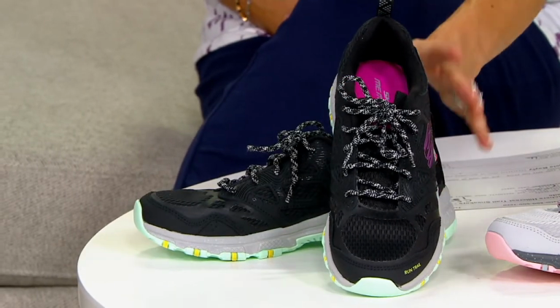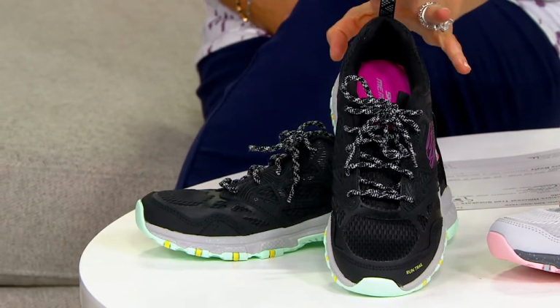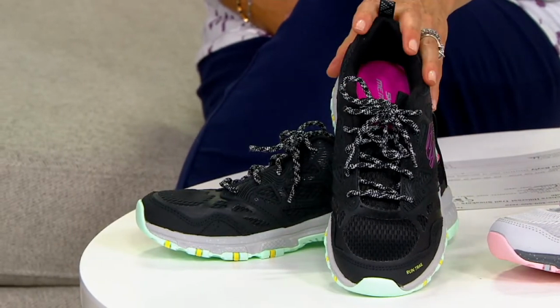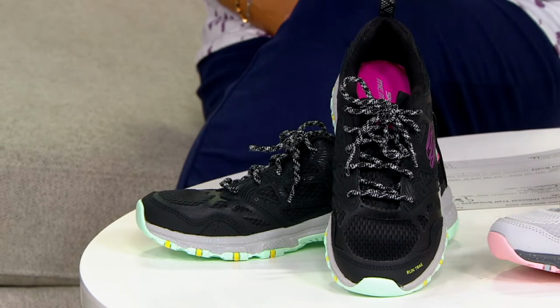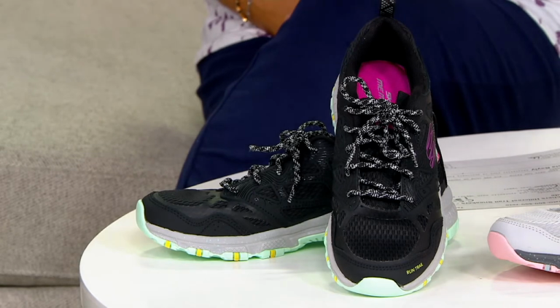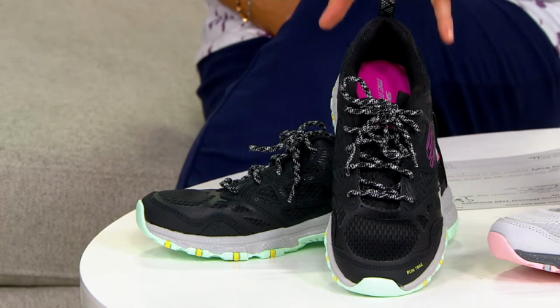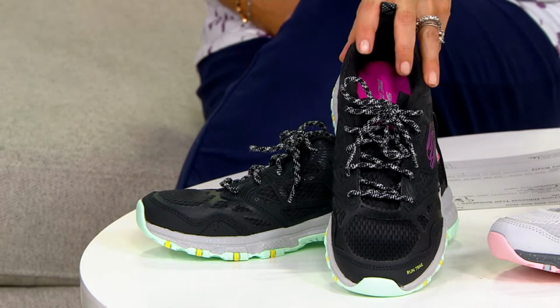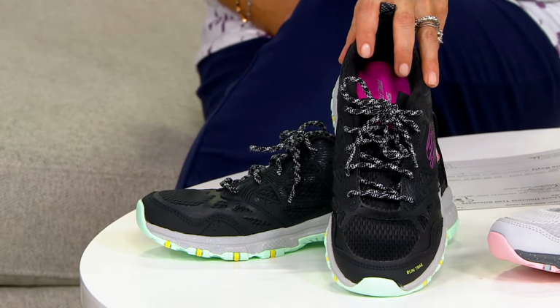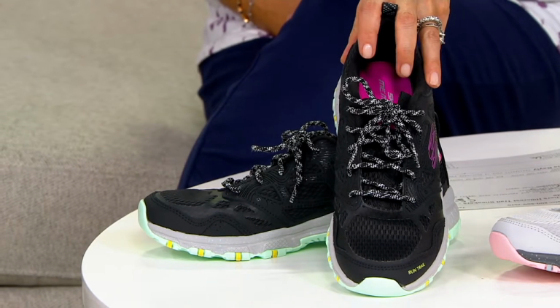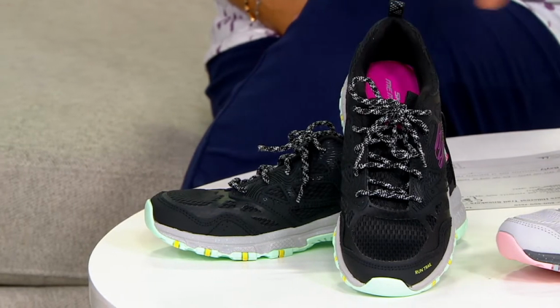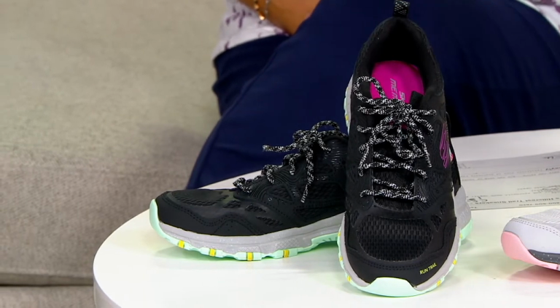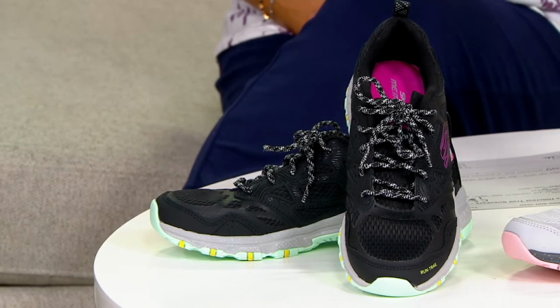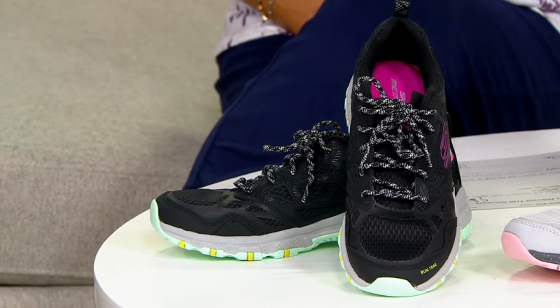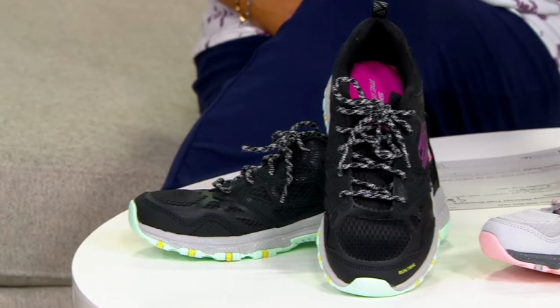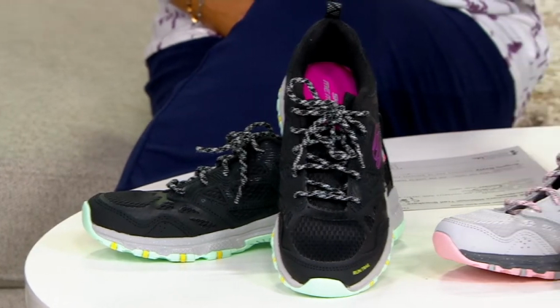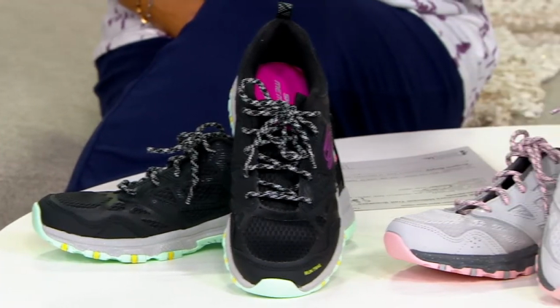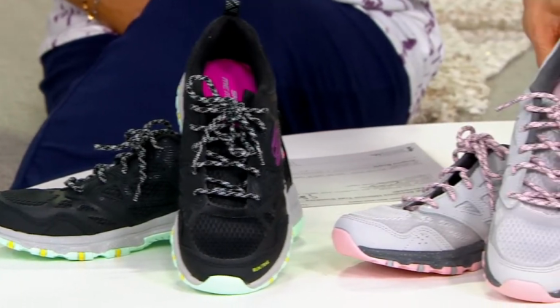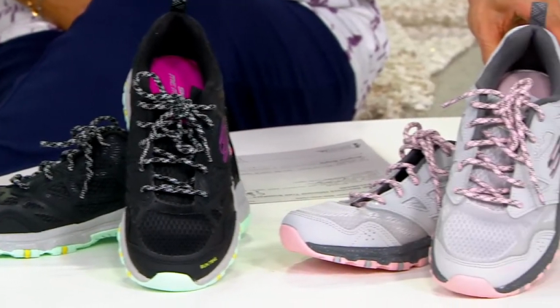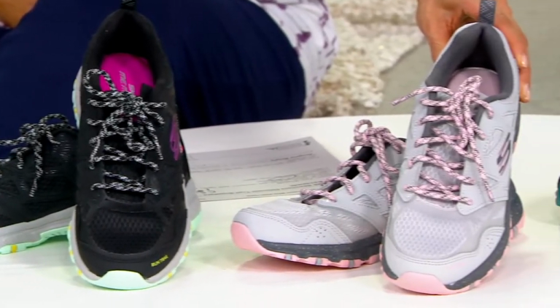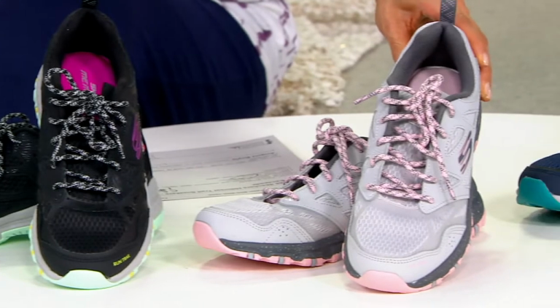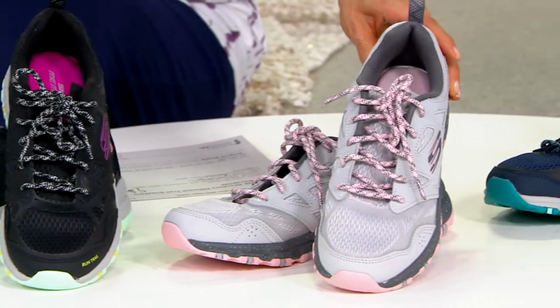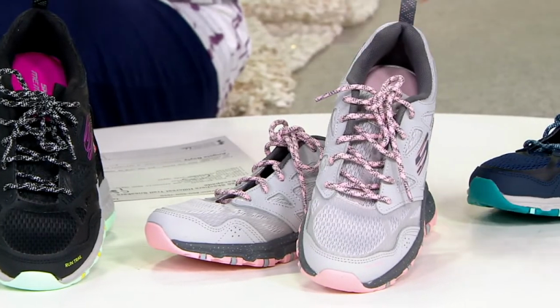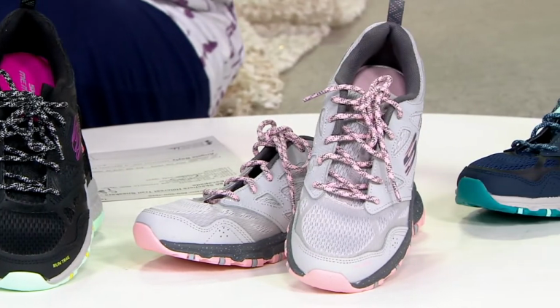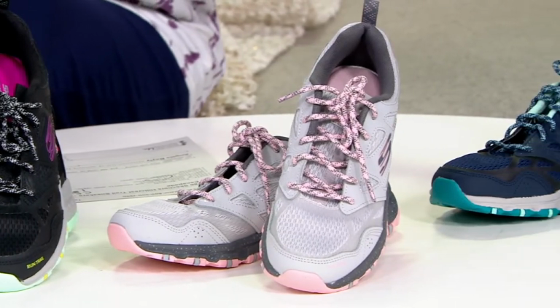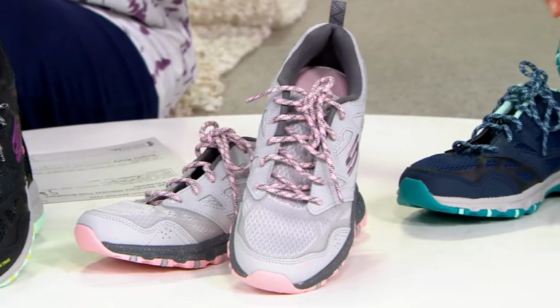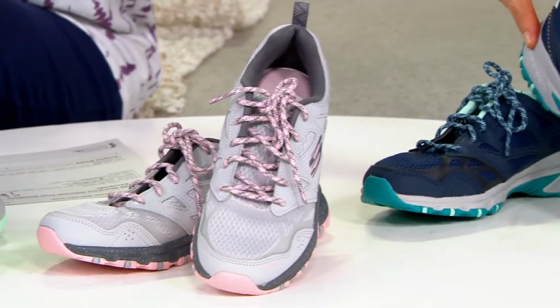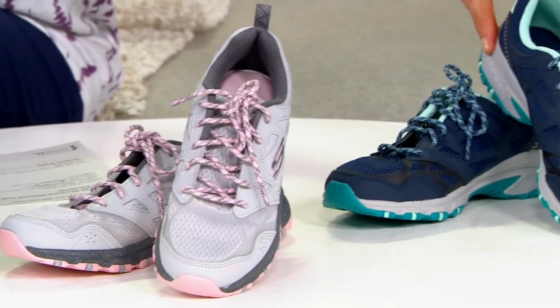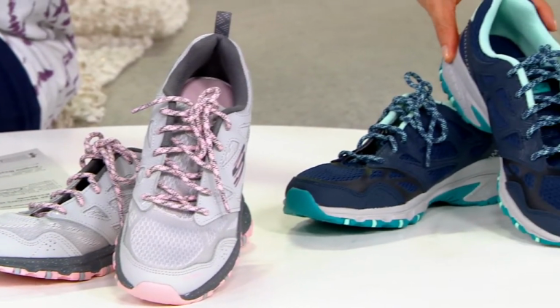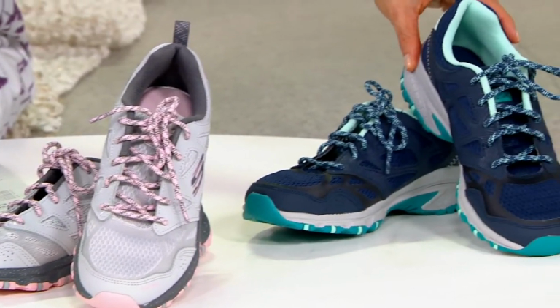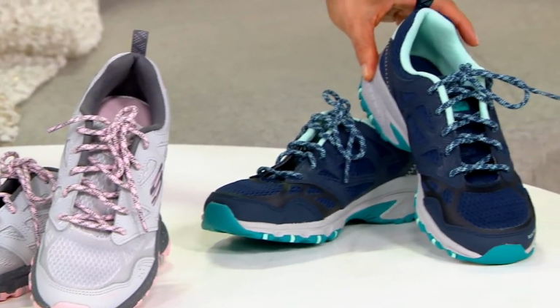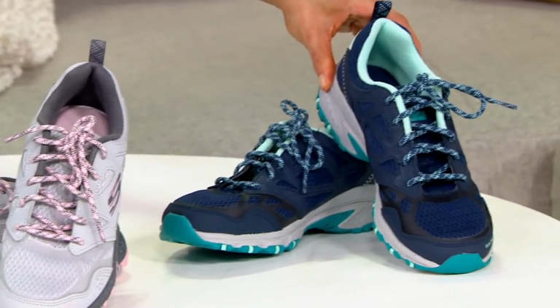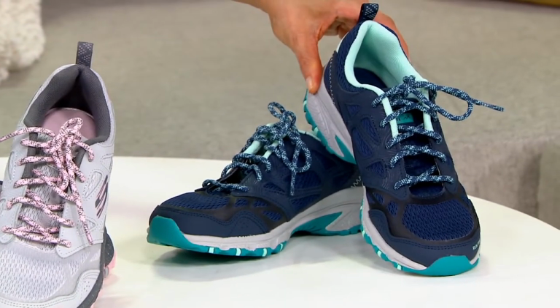This is your black multi. This is your gray and pink combo. And then down here is your navy and turquoise choice.